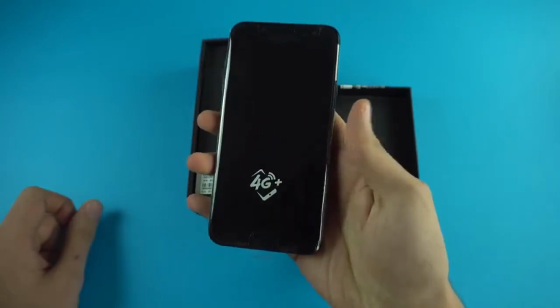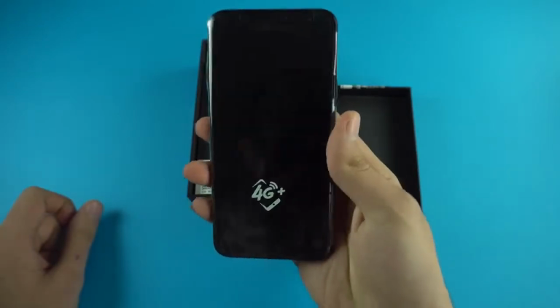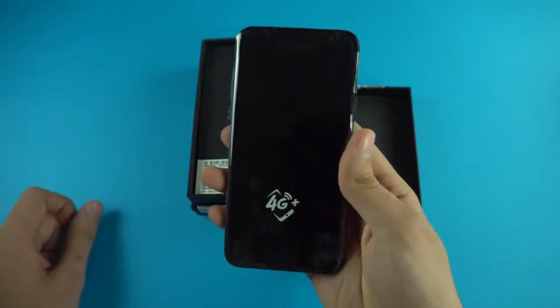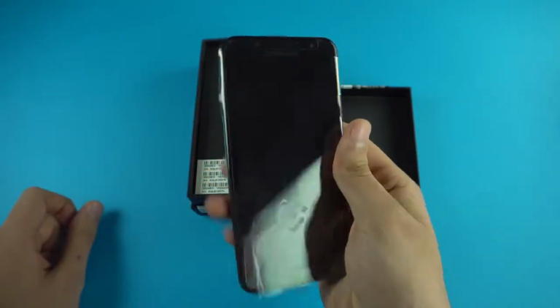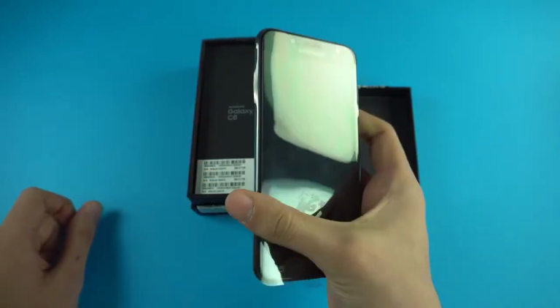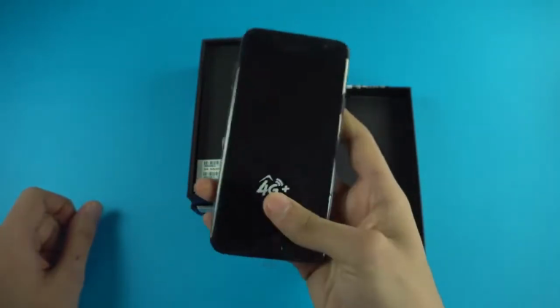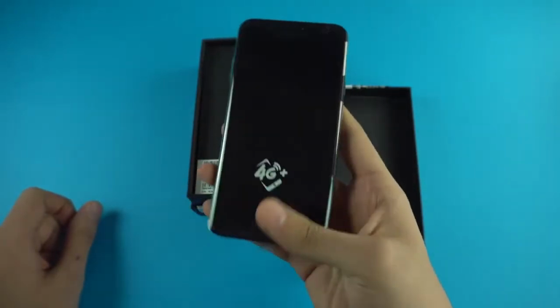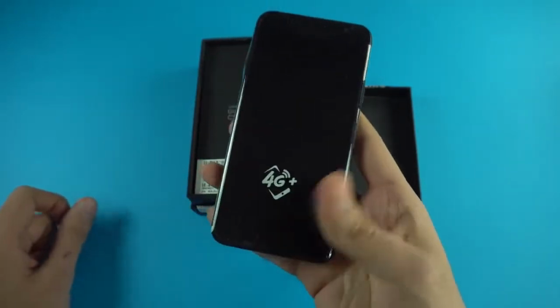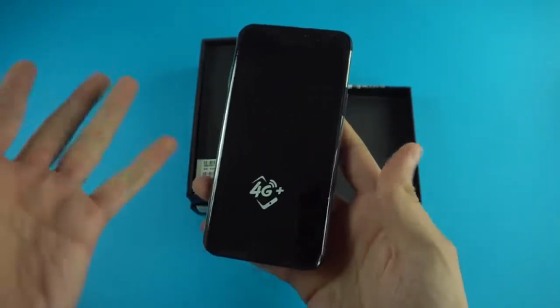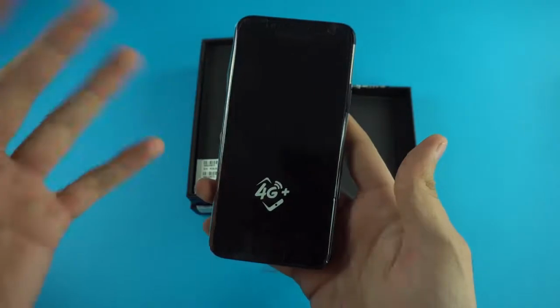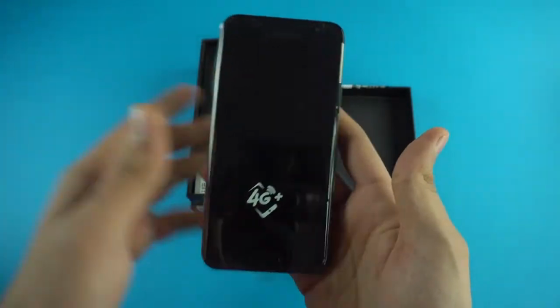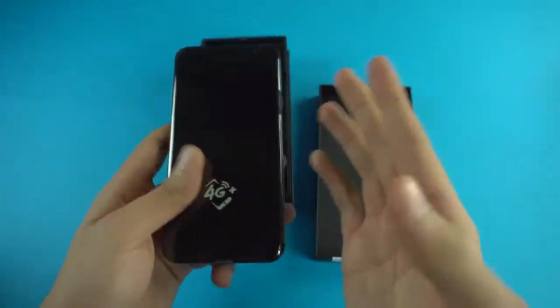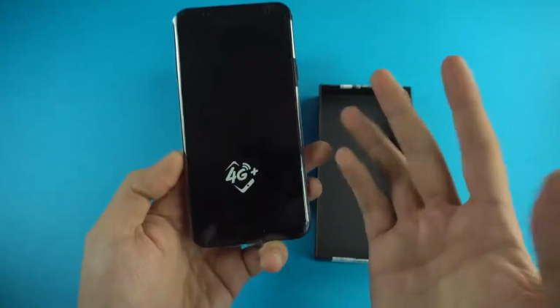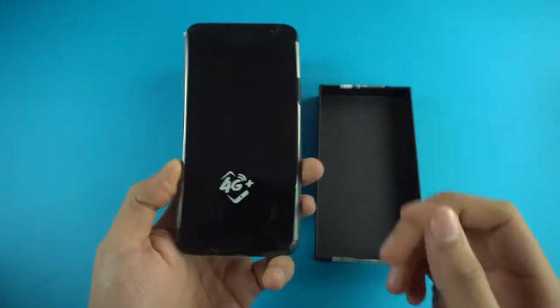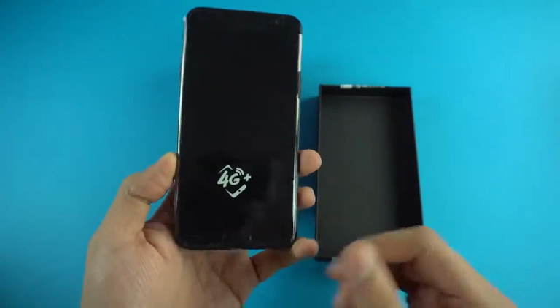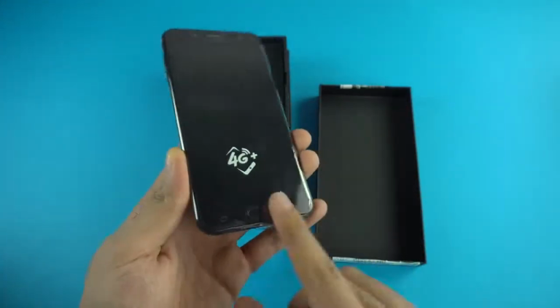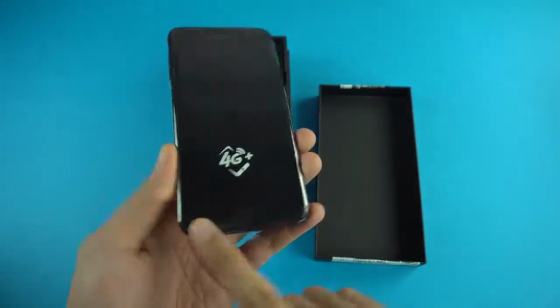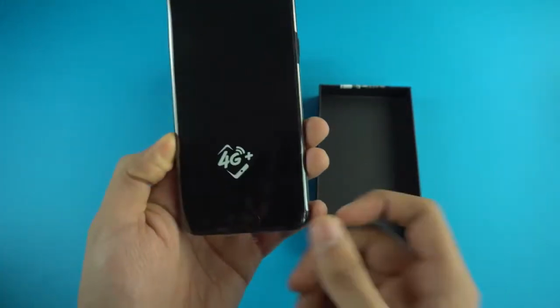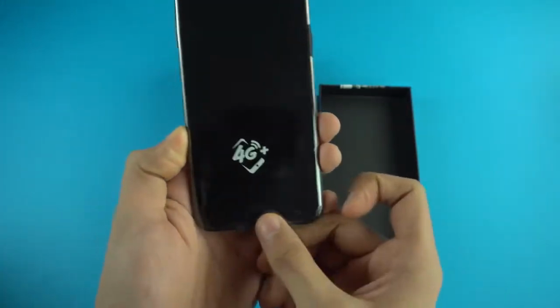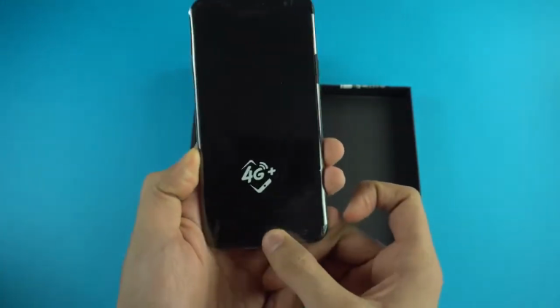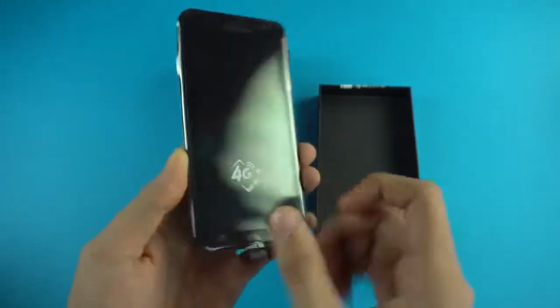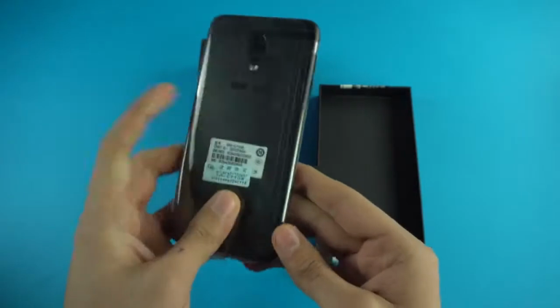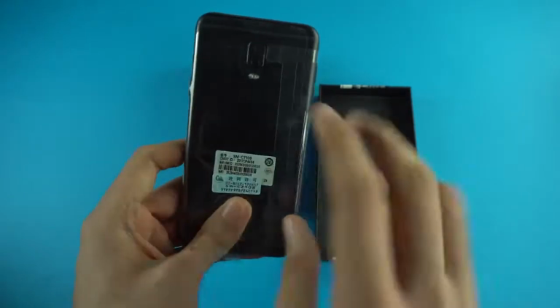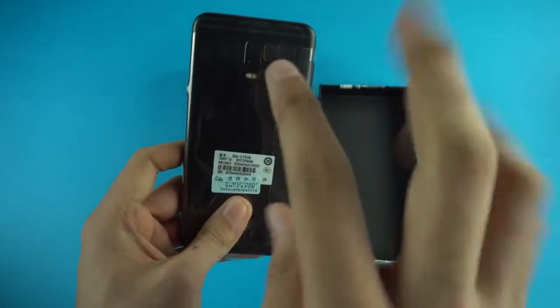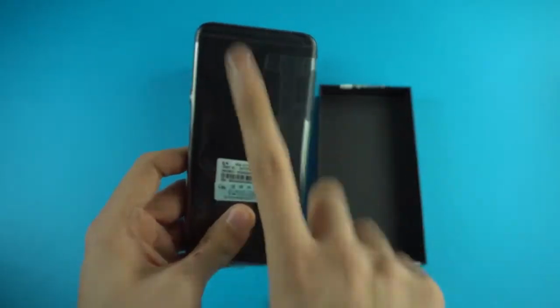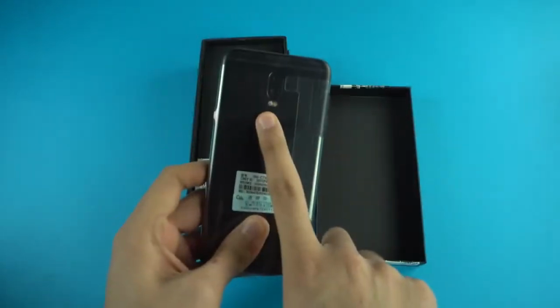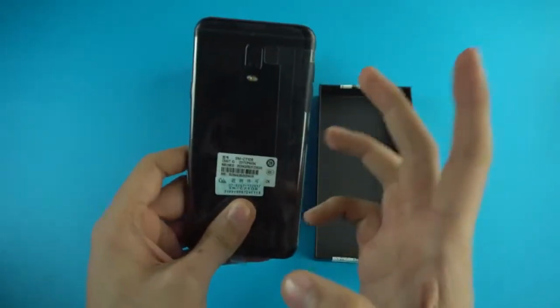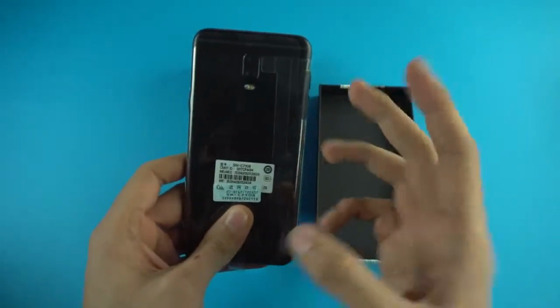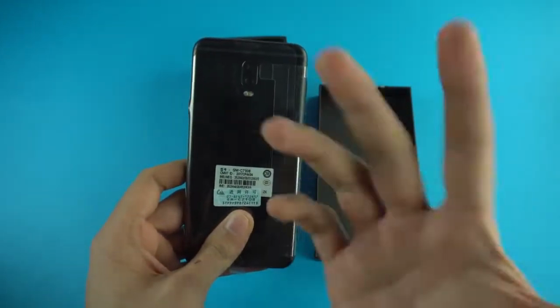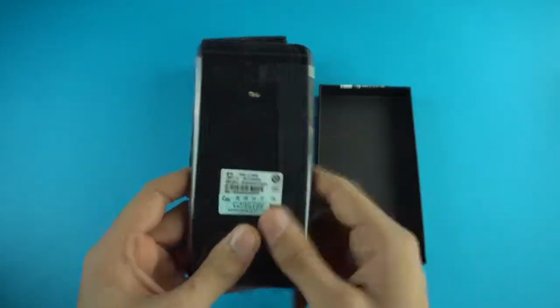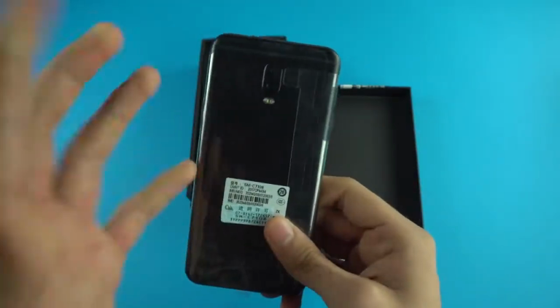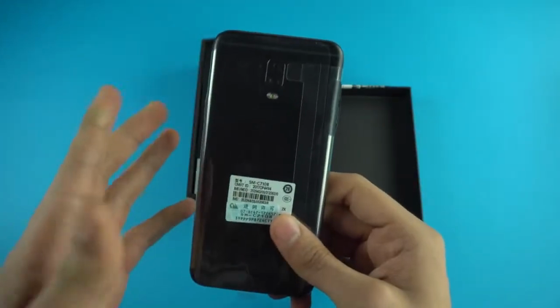It looks a lot like a normal Galaxy C phone — if you've used or seen the C5, C7, or C9, it has that normal look. But we have the dual cameras on the back, which is the main exciting thing.